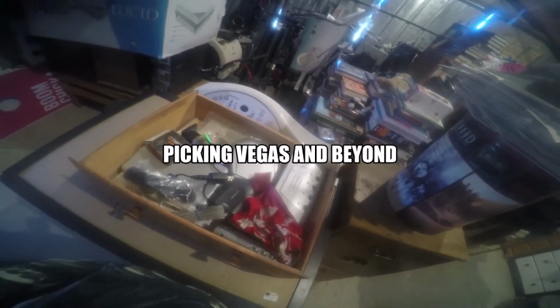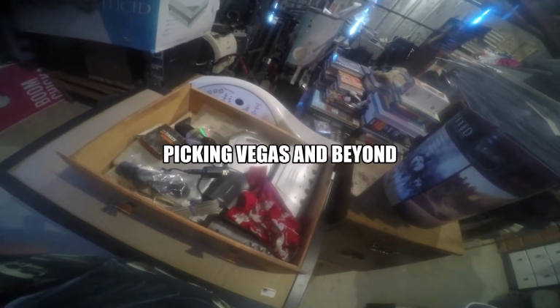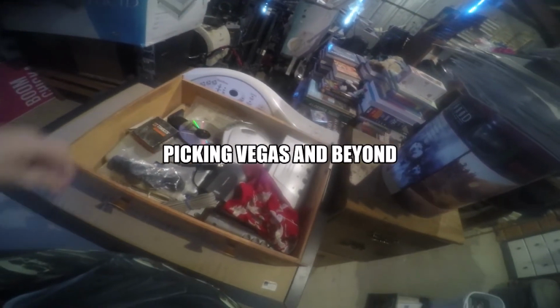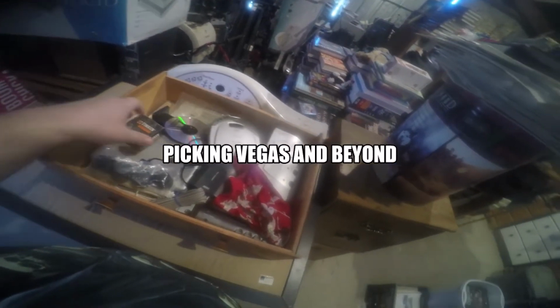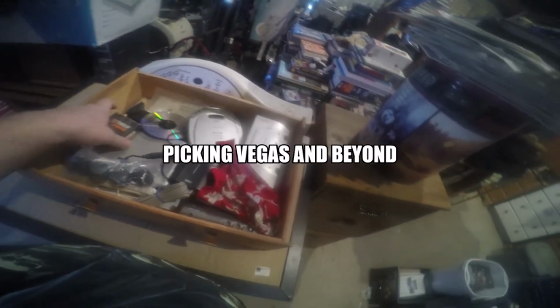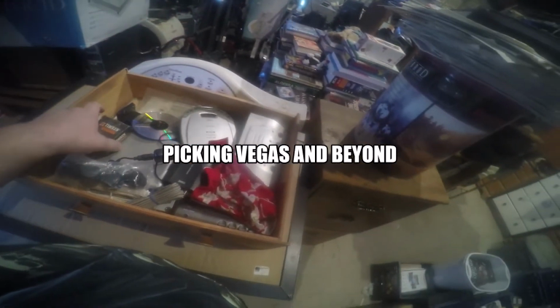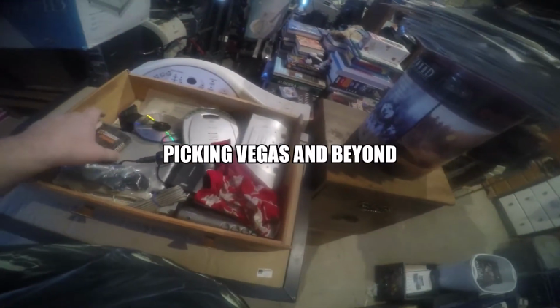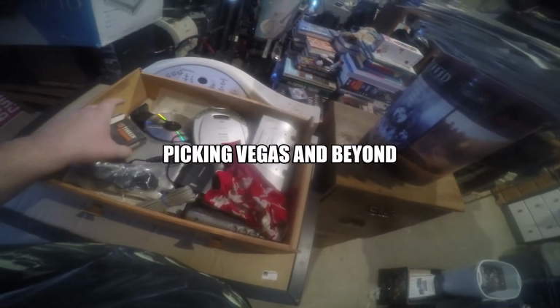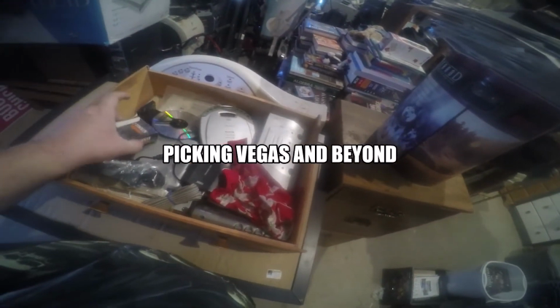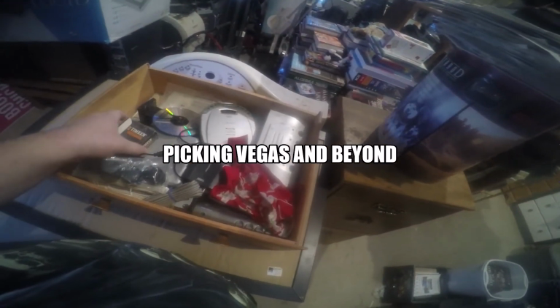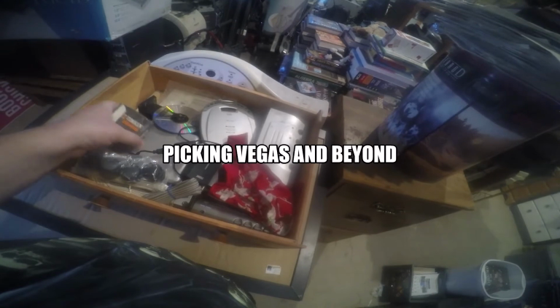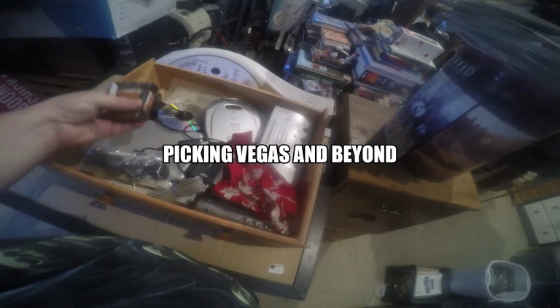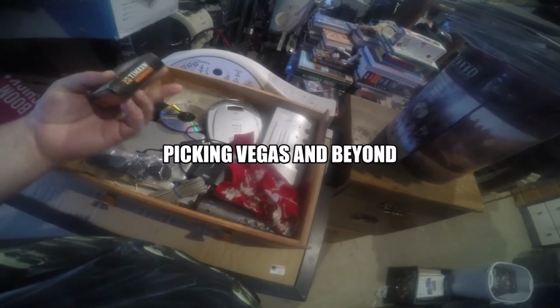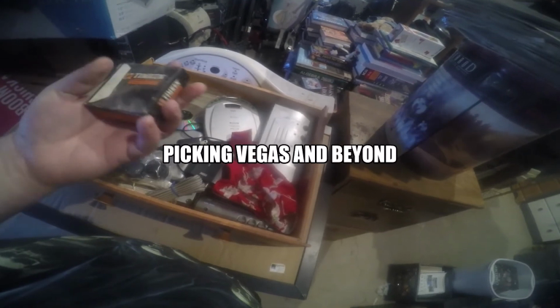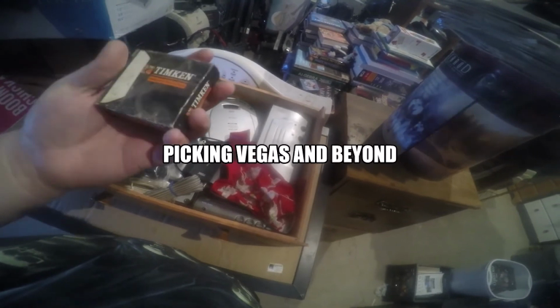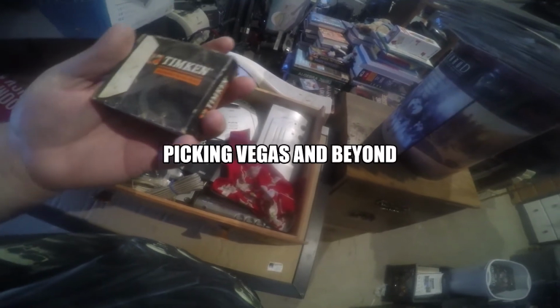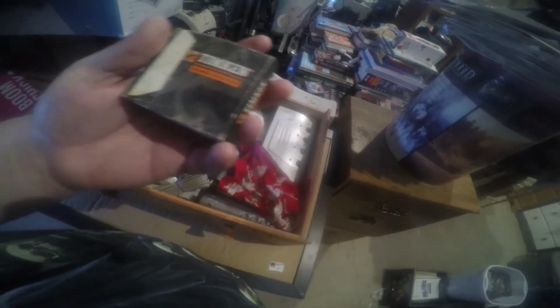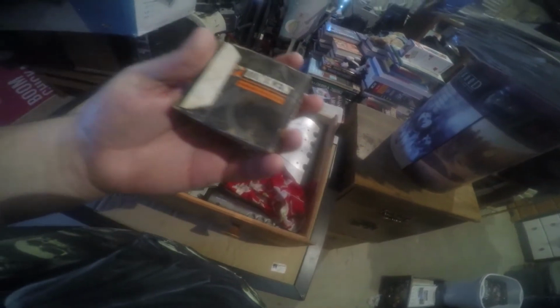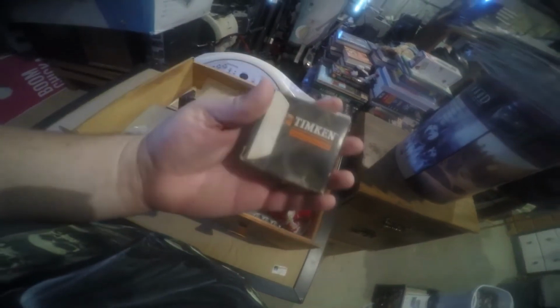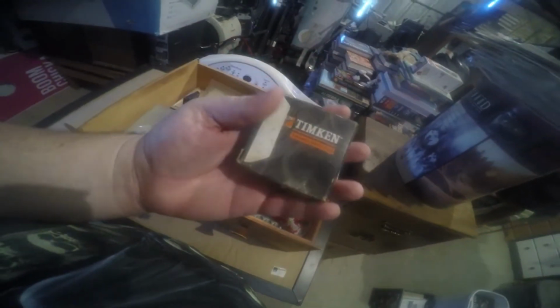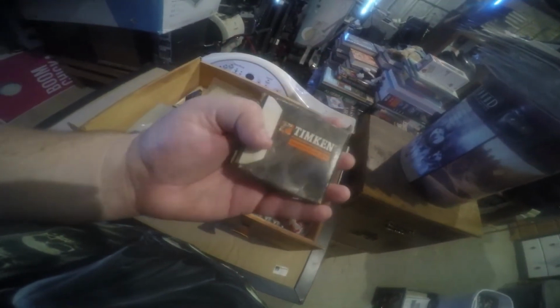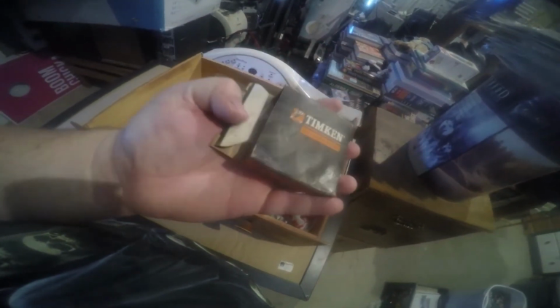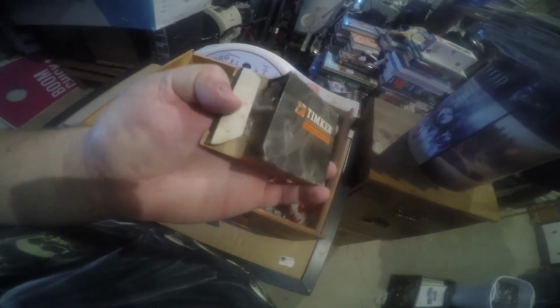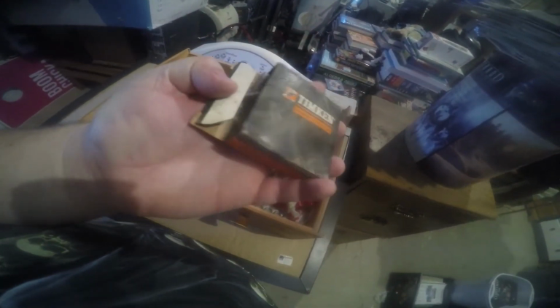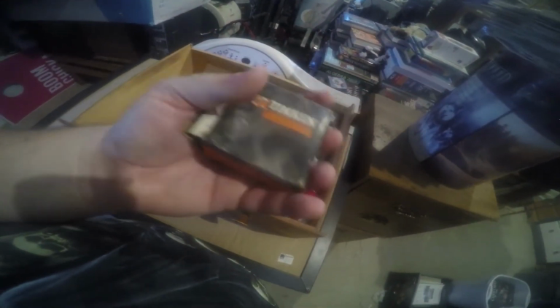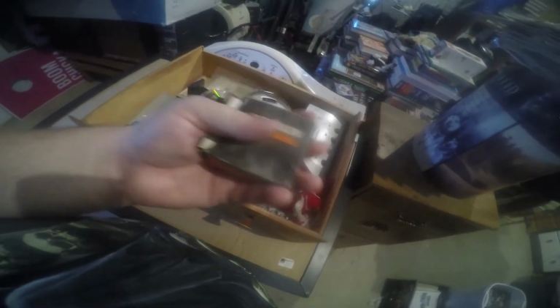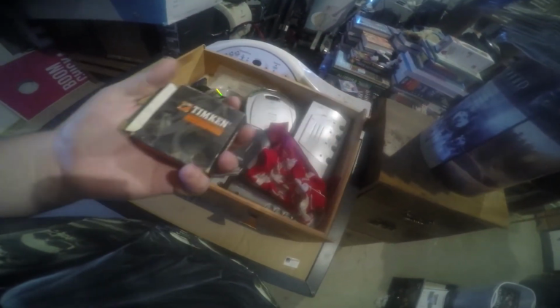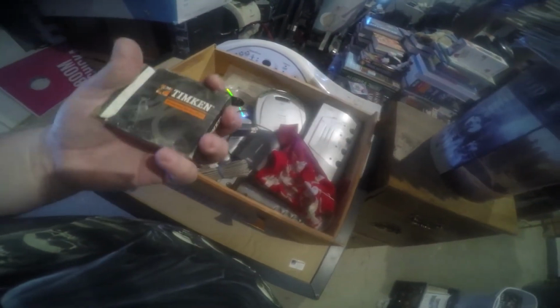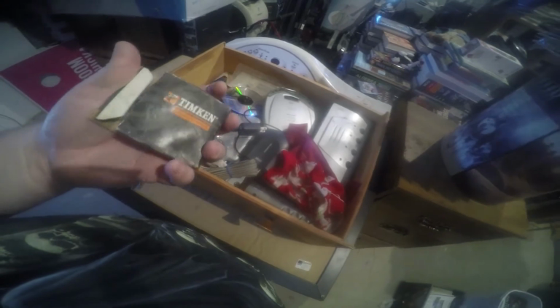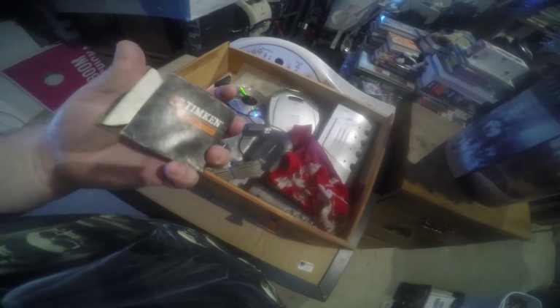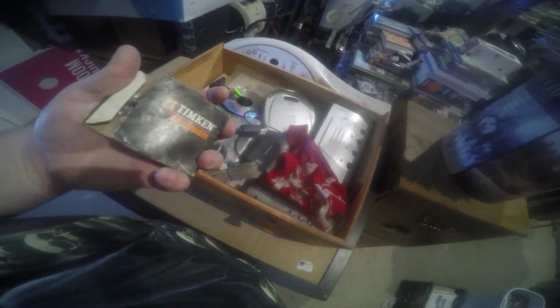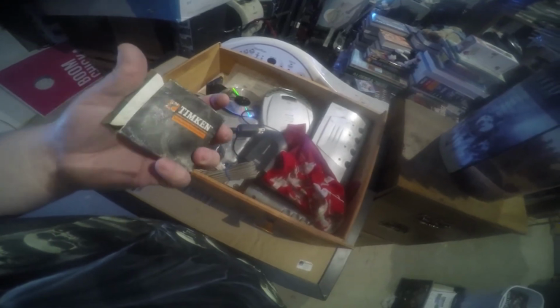Vegas and Beyond back with another one. I'm going to show what's in another storage drawer.